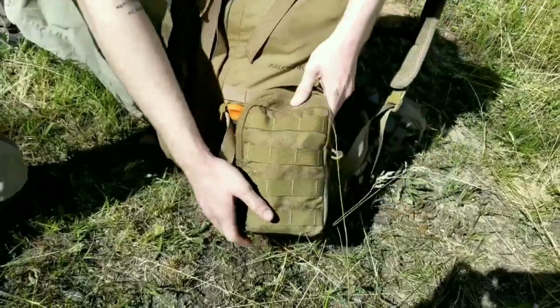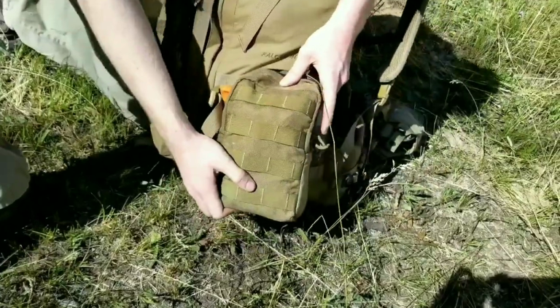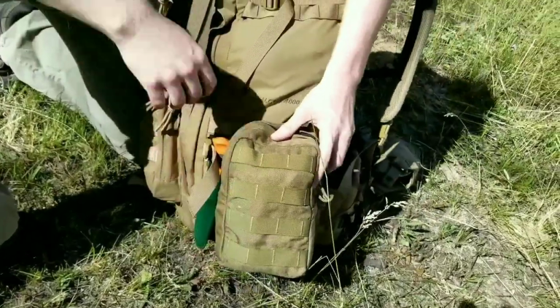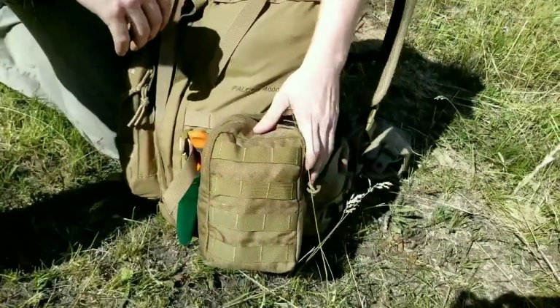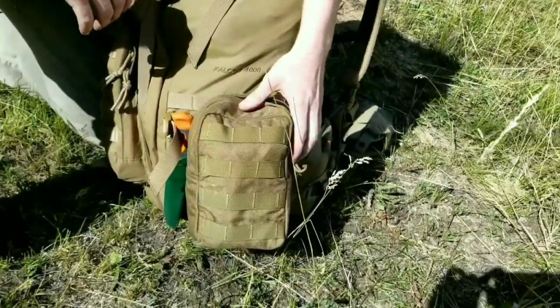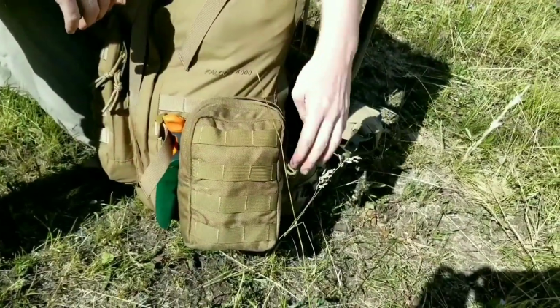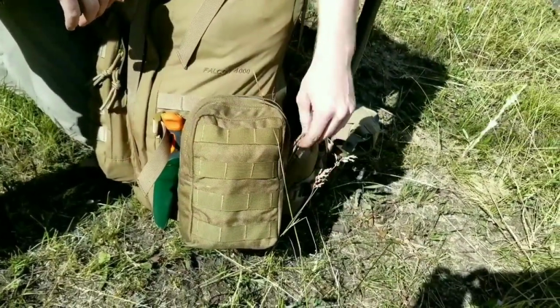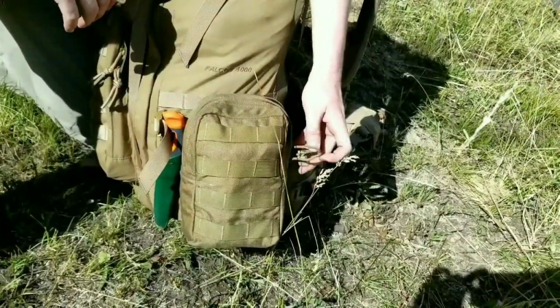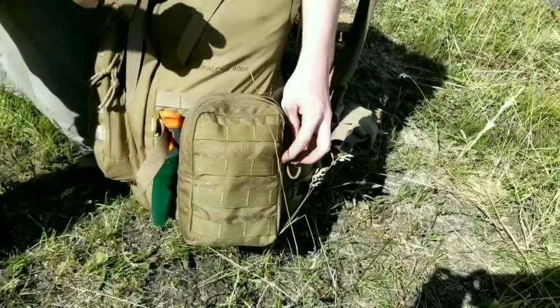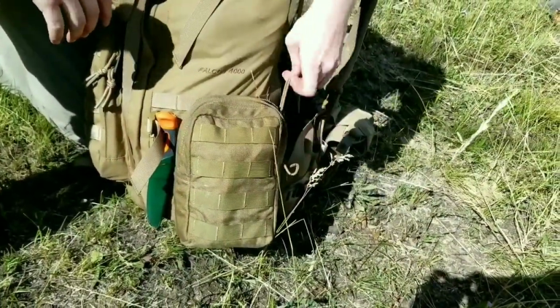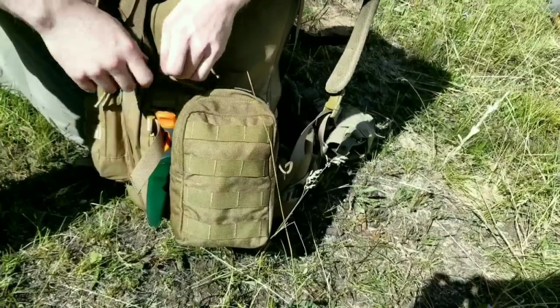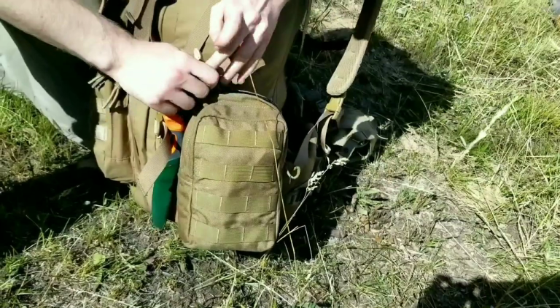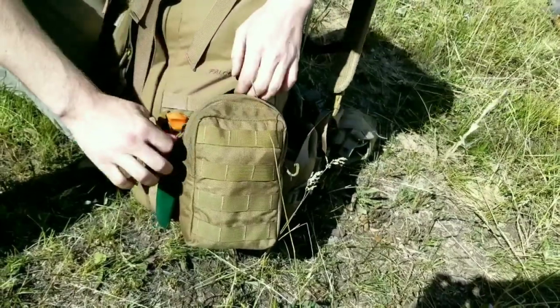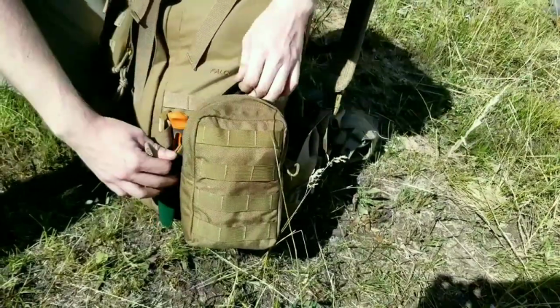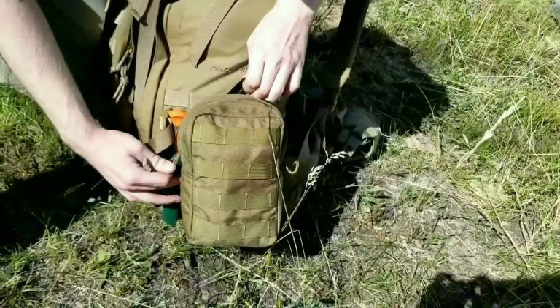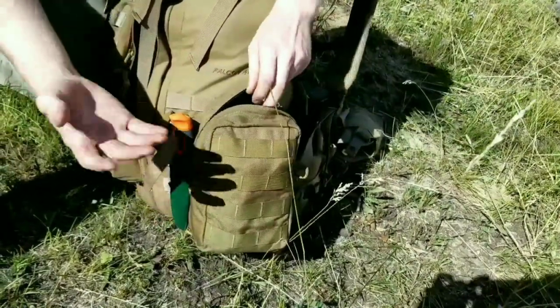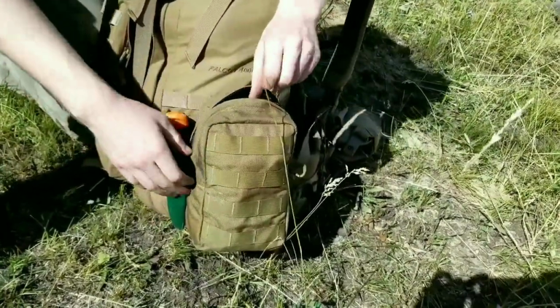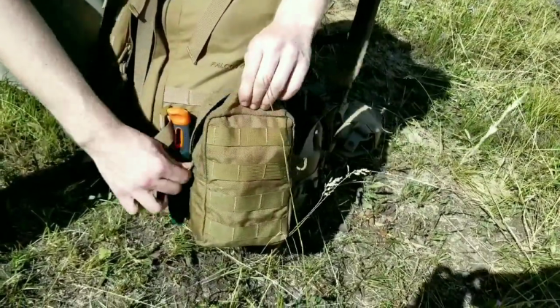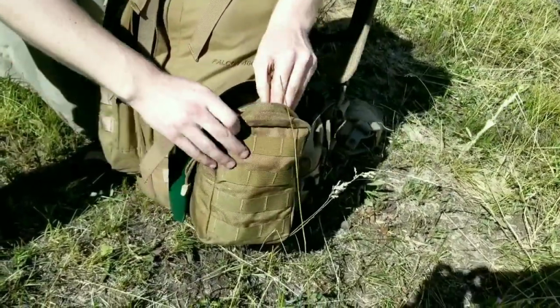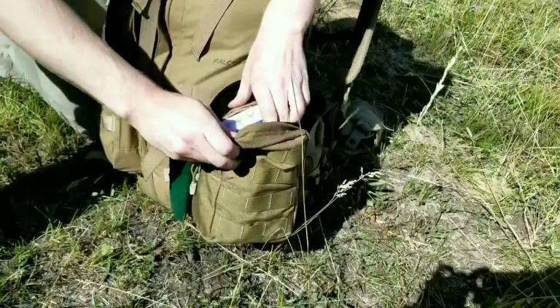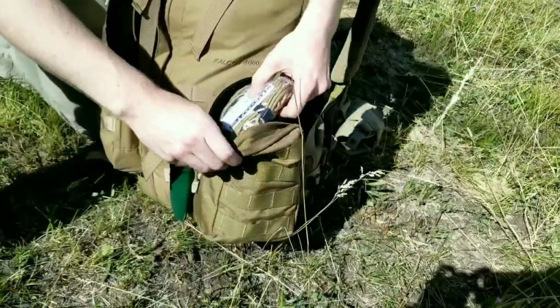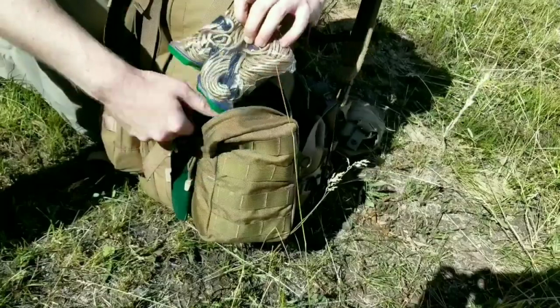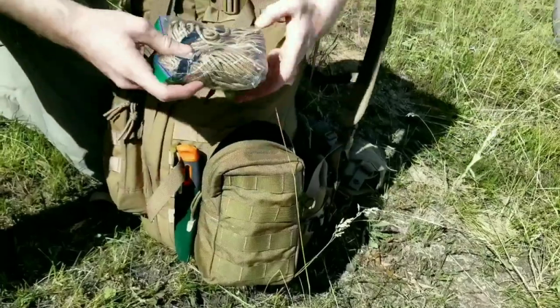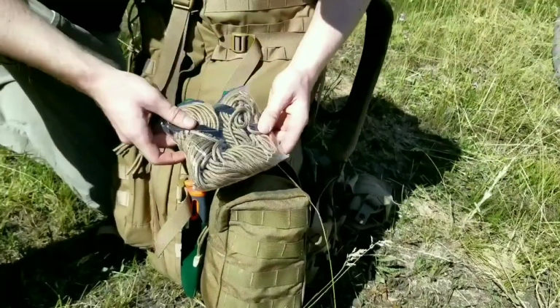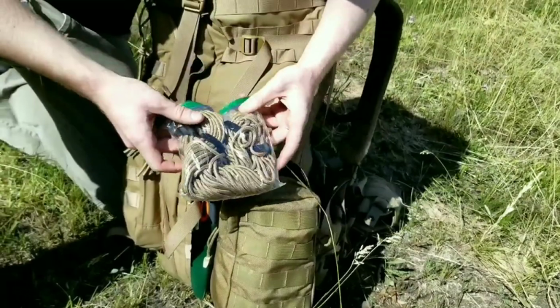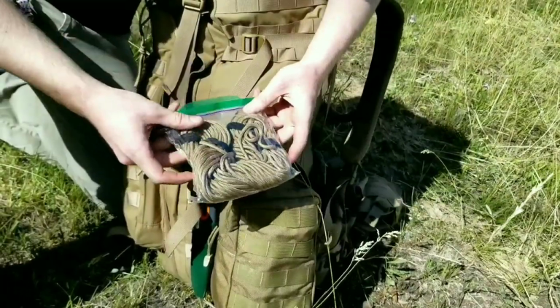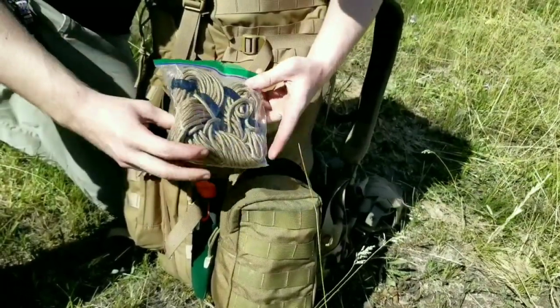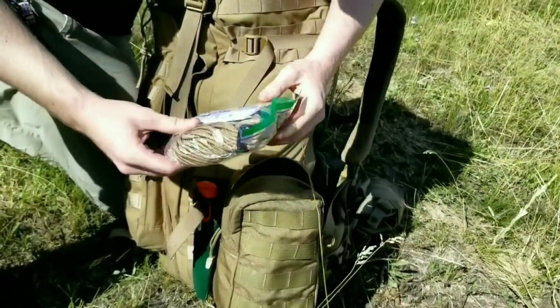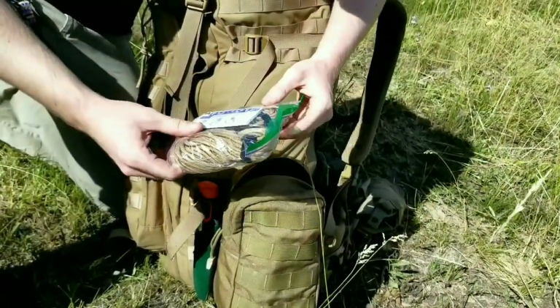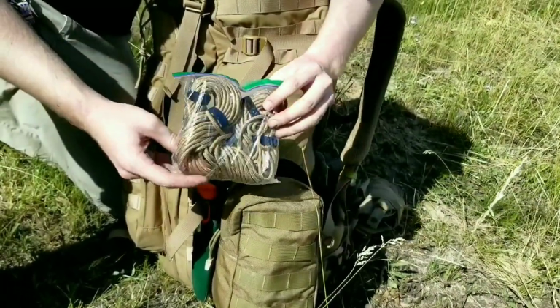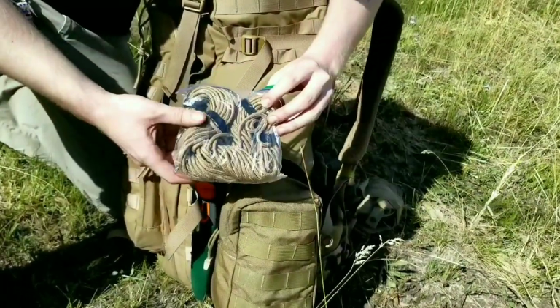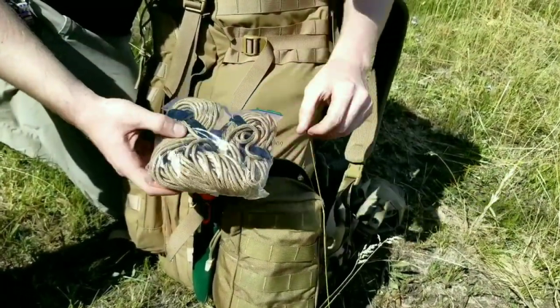I have a little pouch here that I got at my local army surplus store. Not sure who makes it, but that doesn't really matter. Inside it, we have some paracord - this is rated up to 750 pounds.